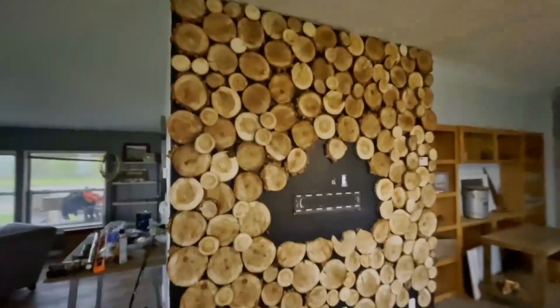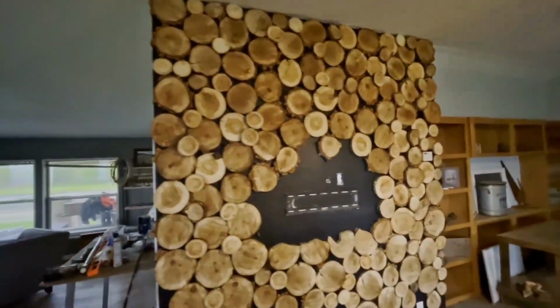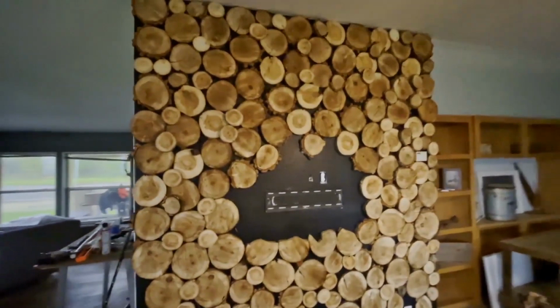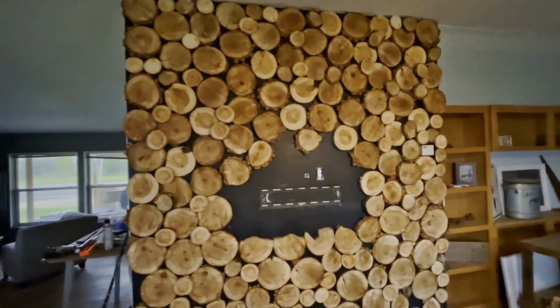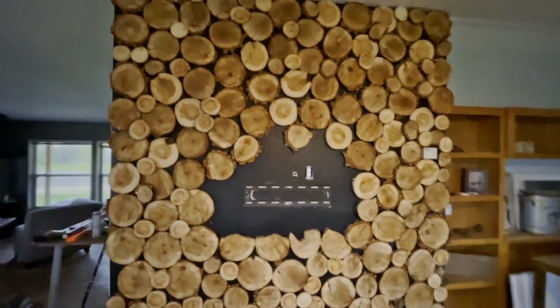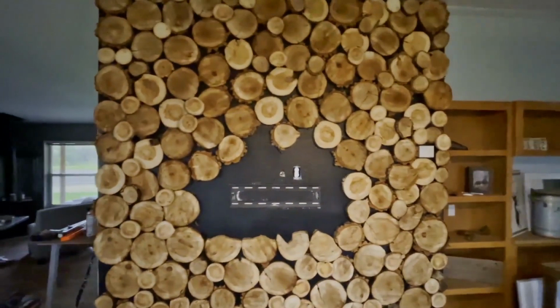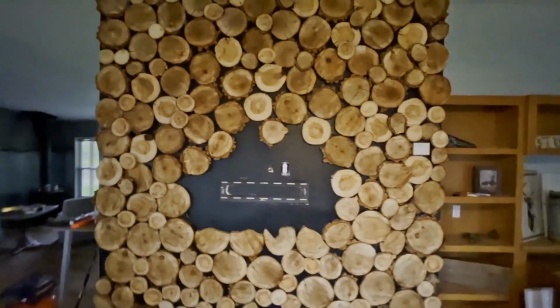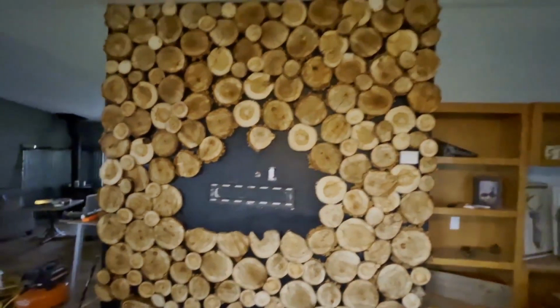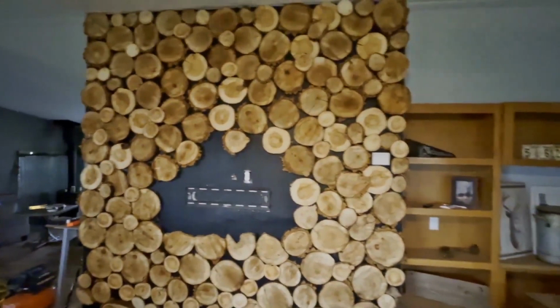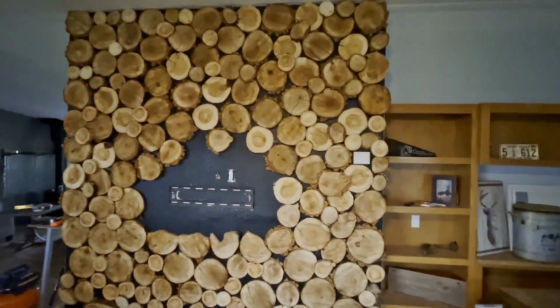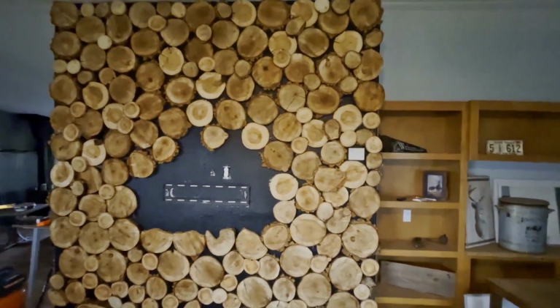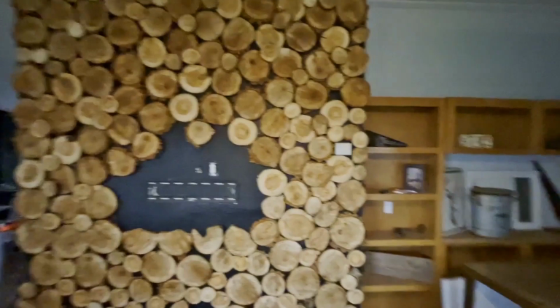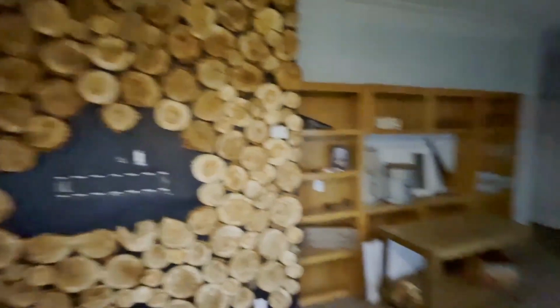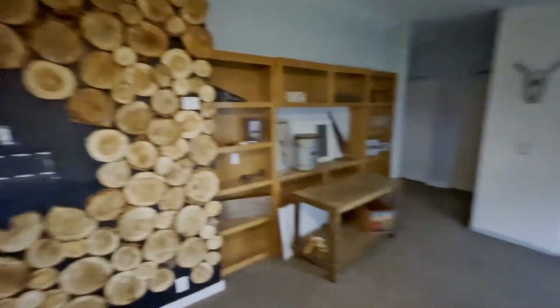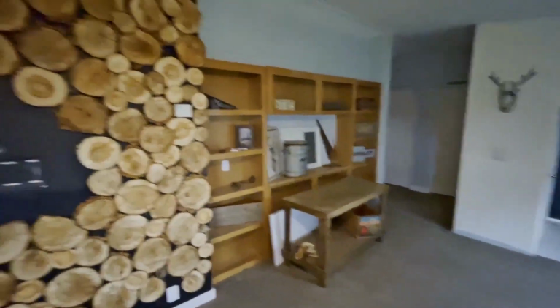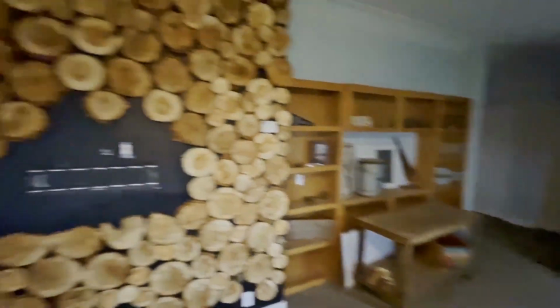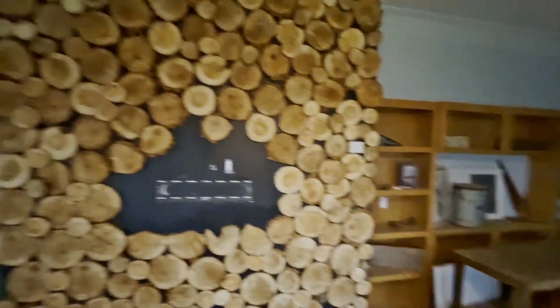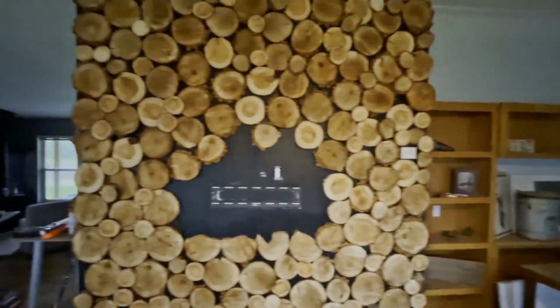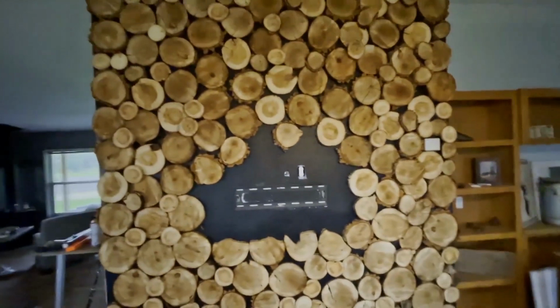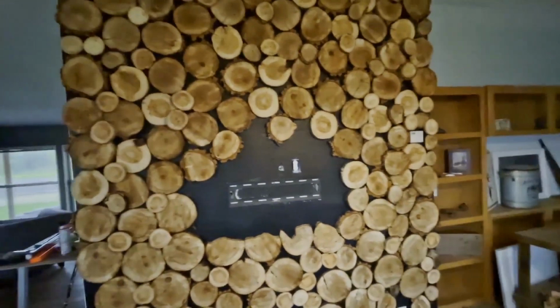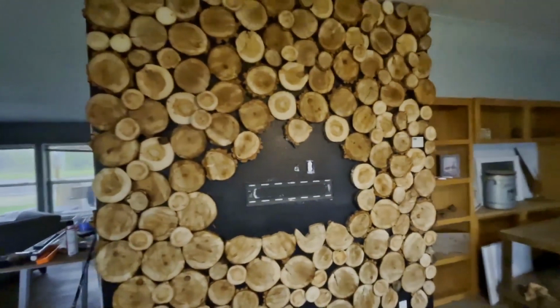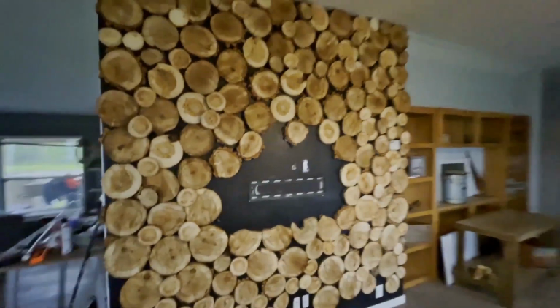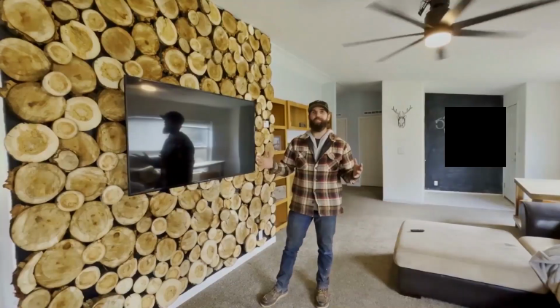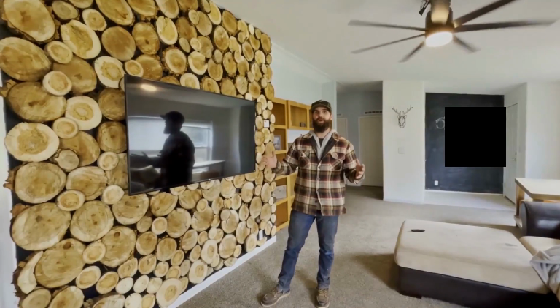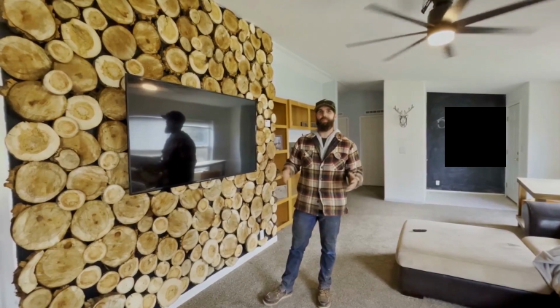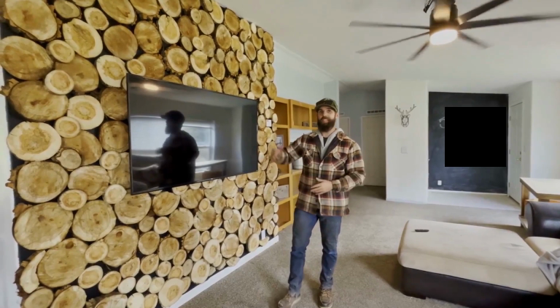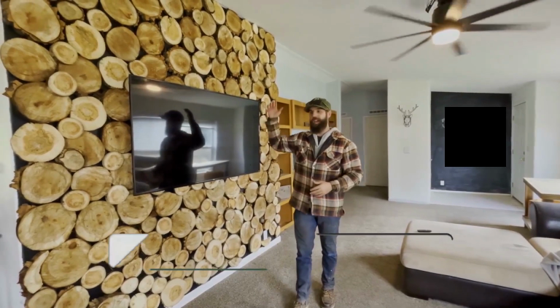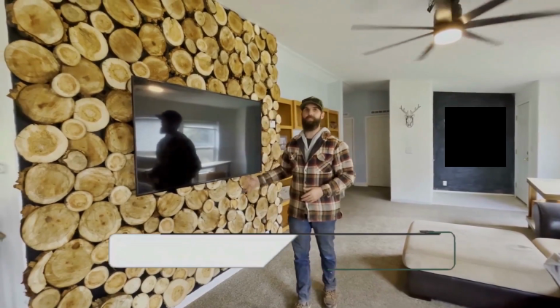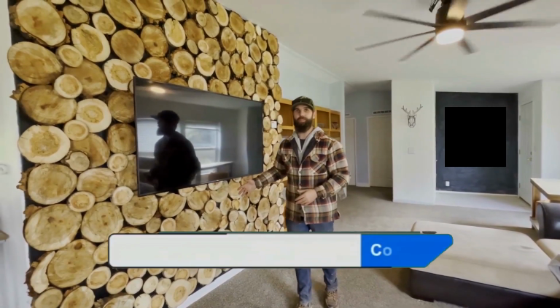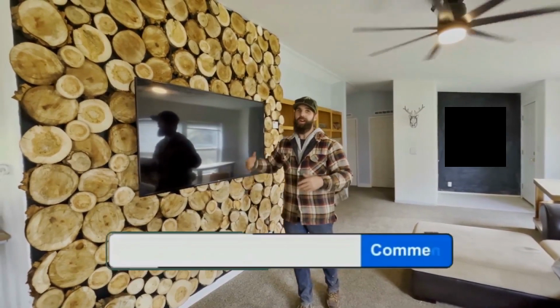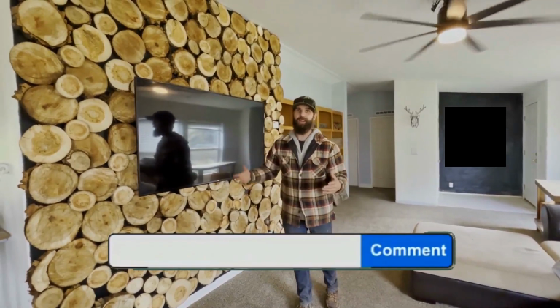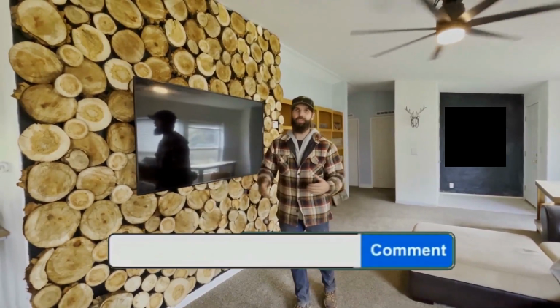It's a thunderstorm outside right now but we got all this wood up. I'm going to put the TV and our little doodad back right there. We got this cookie wall complete. This came out absolutely beautiful. I love it.